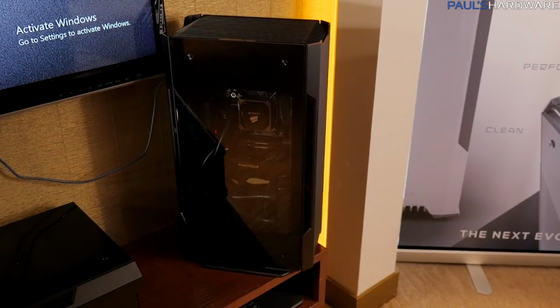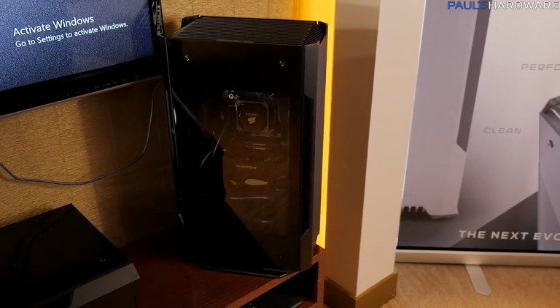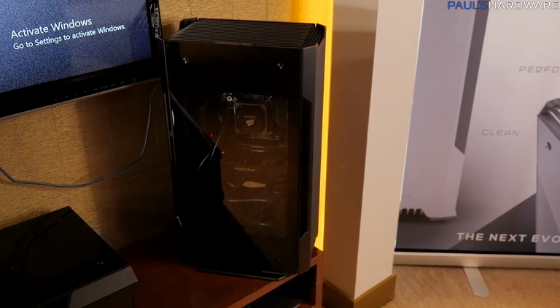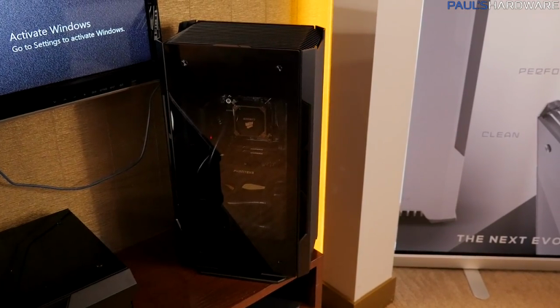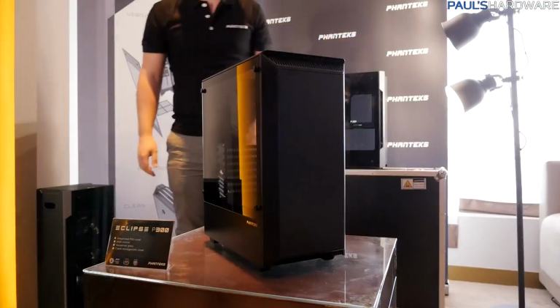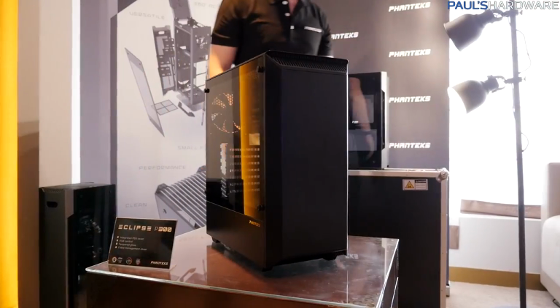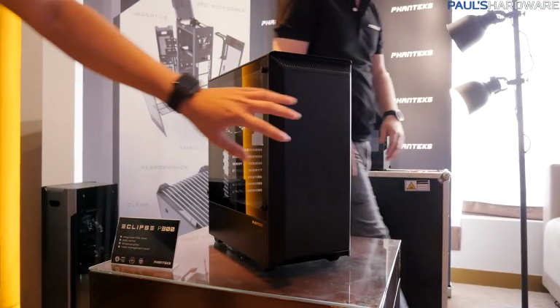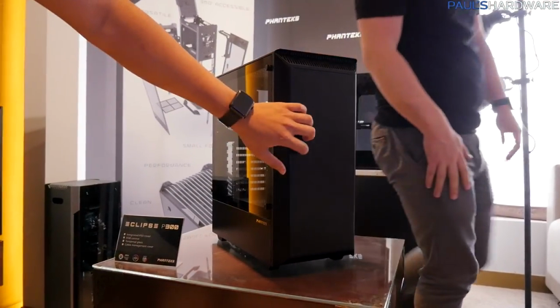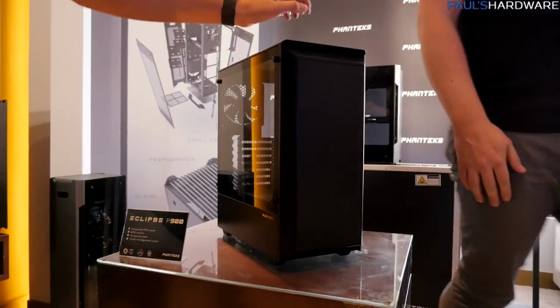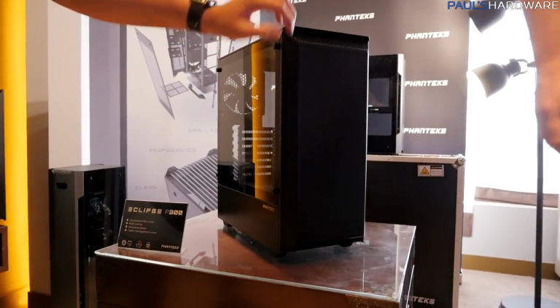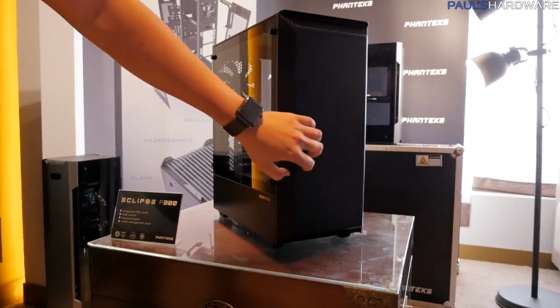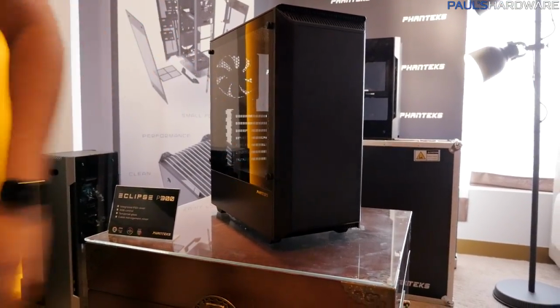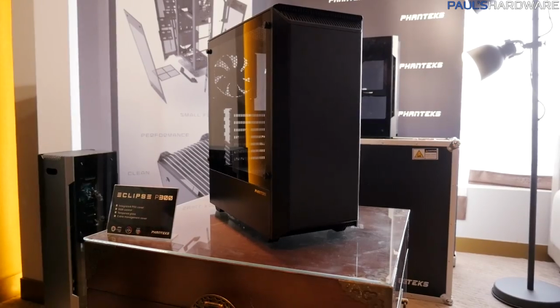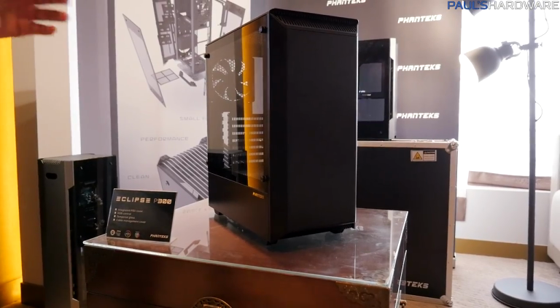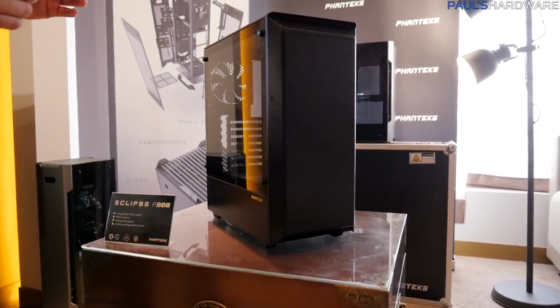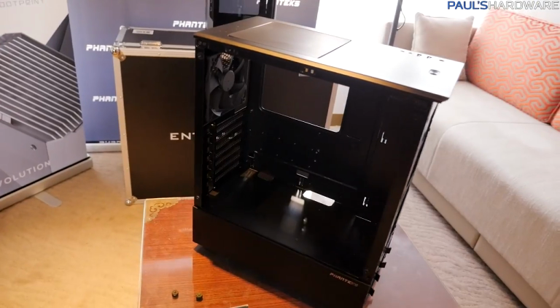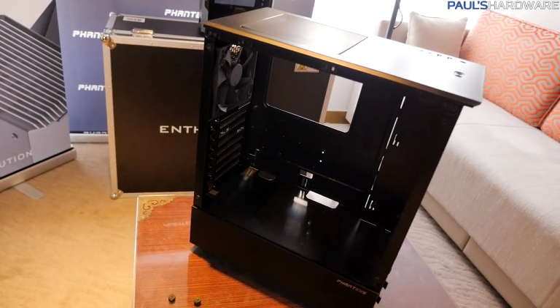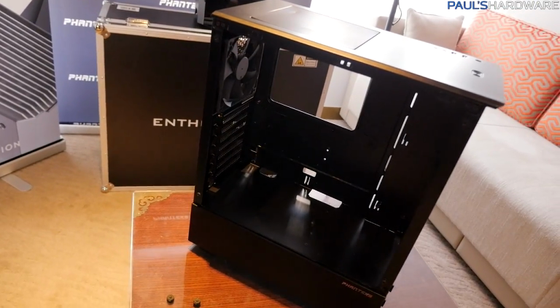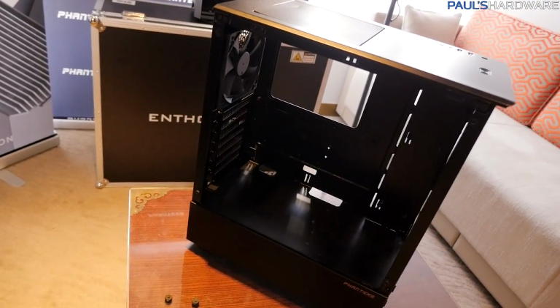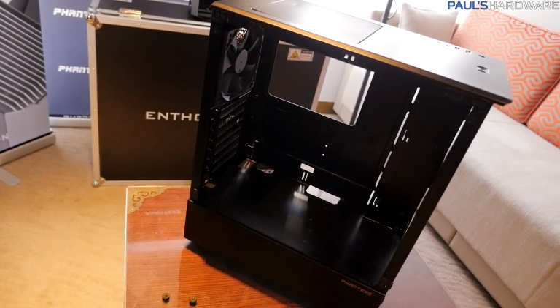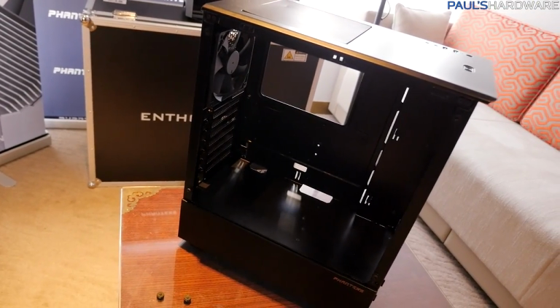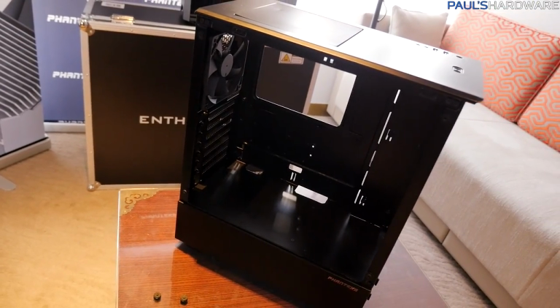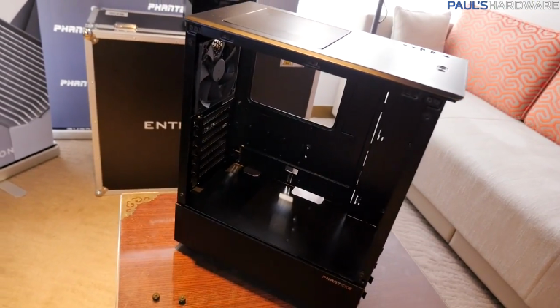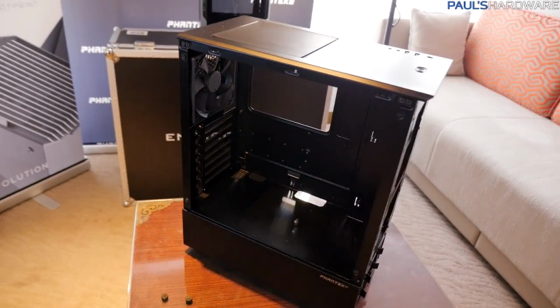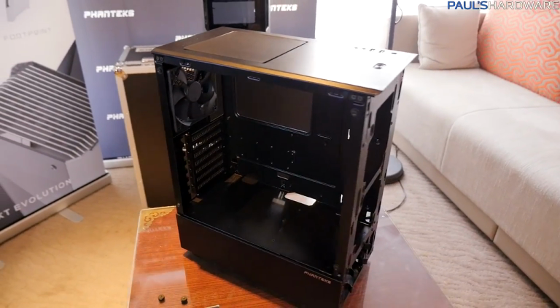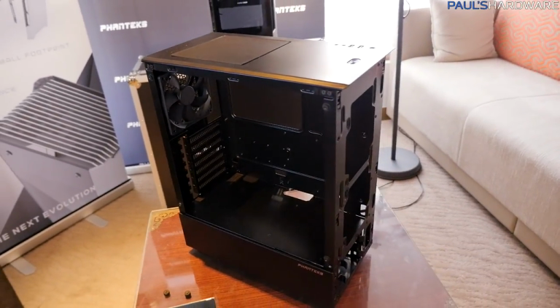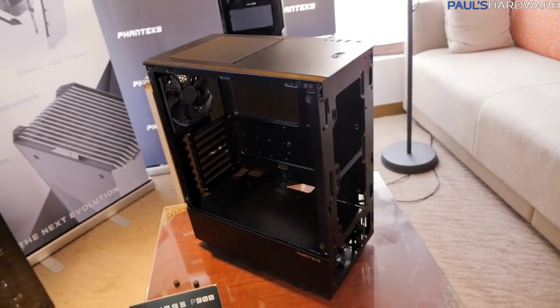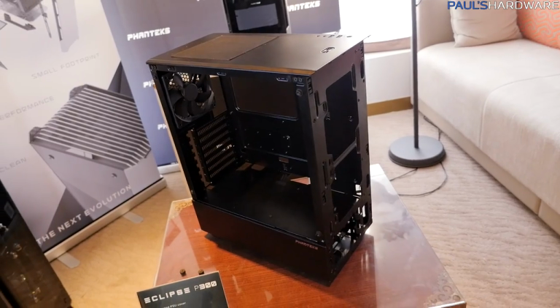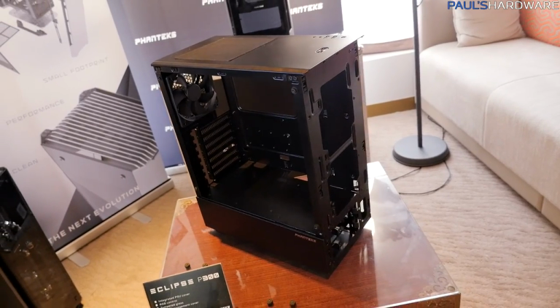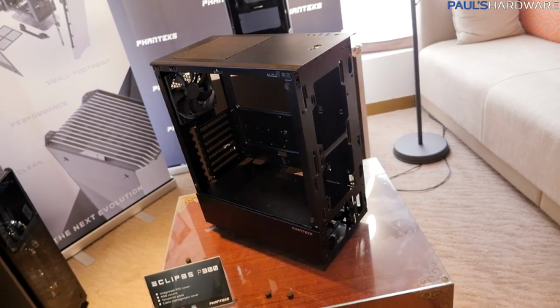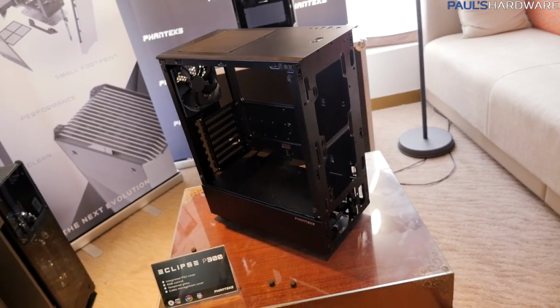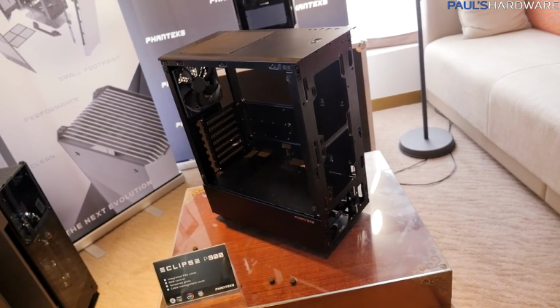Pretty cool case — I like it. And finally, here's the Eclipse P300. This is sort of the little brother to the P400, but it's only going to cost $59.99.